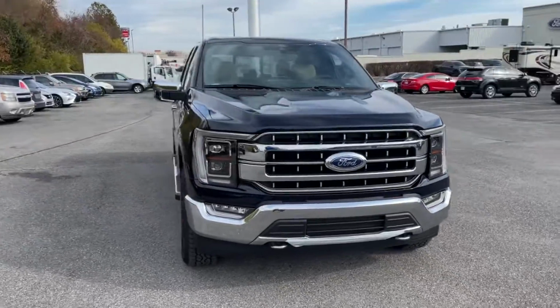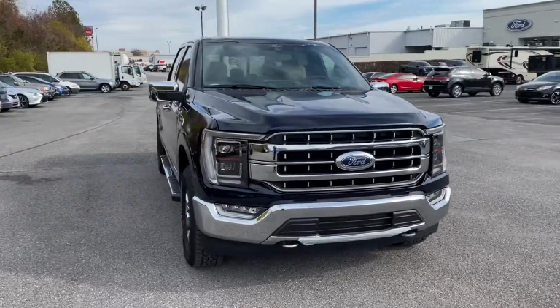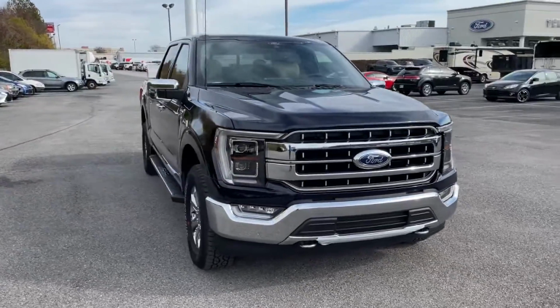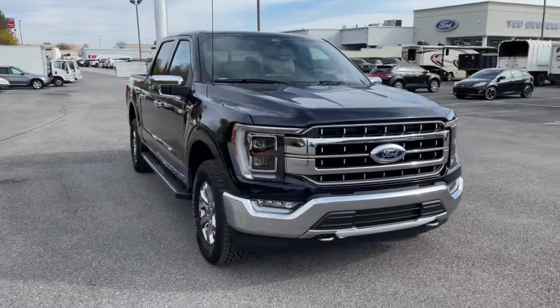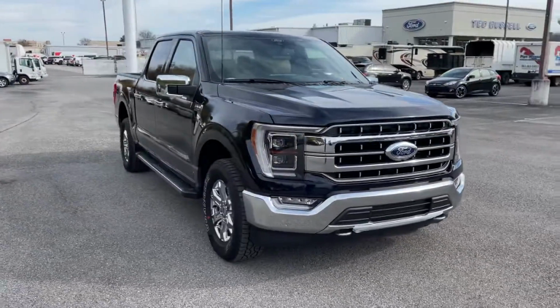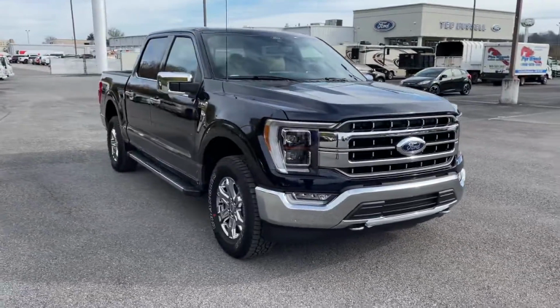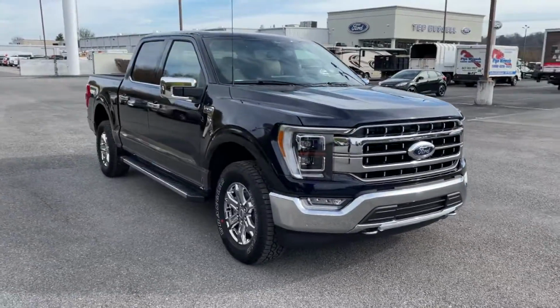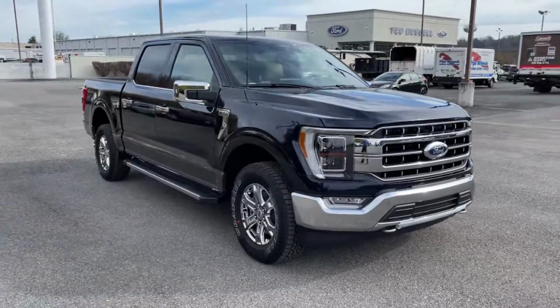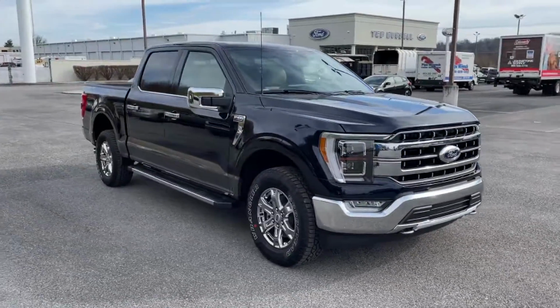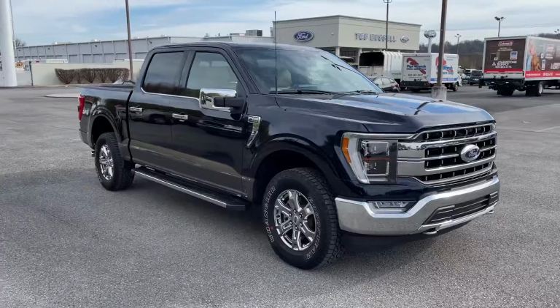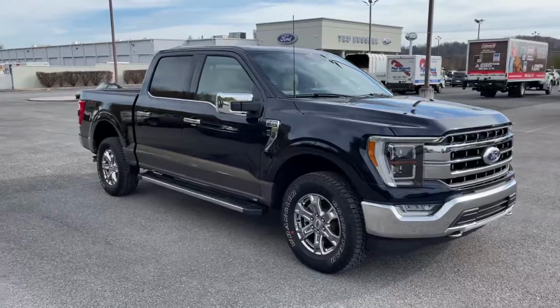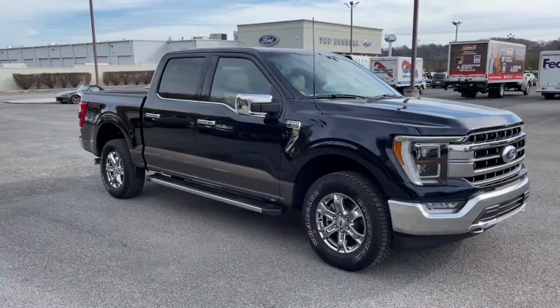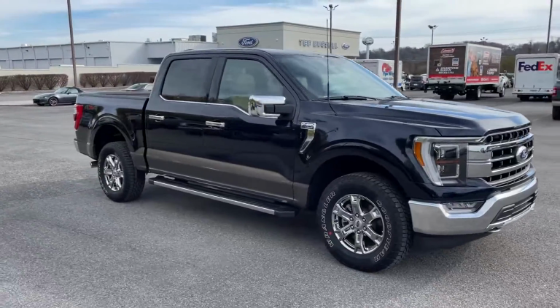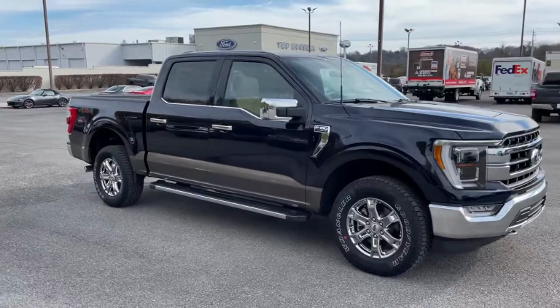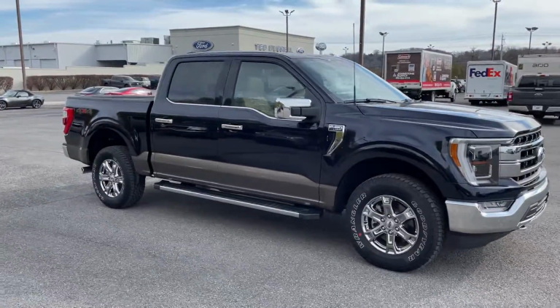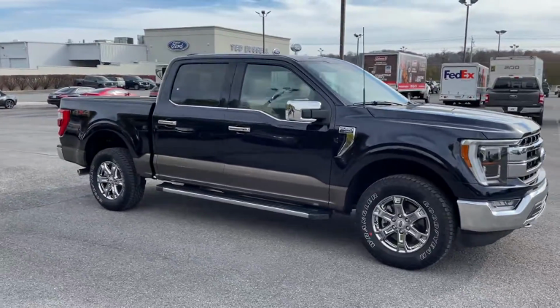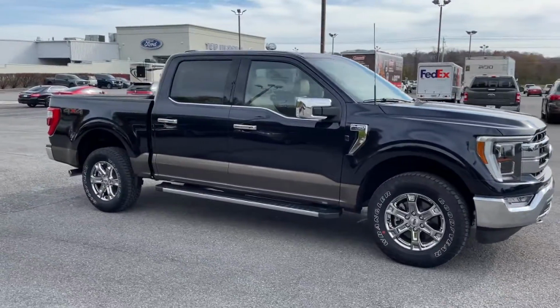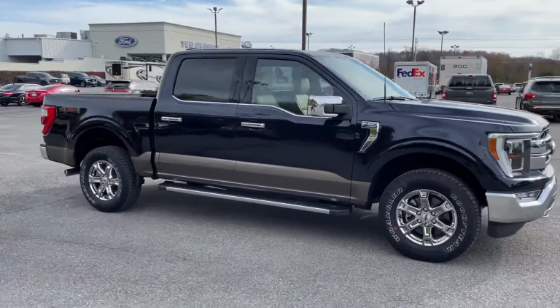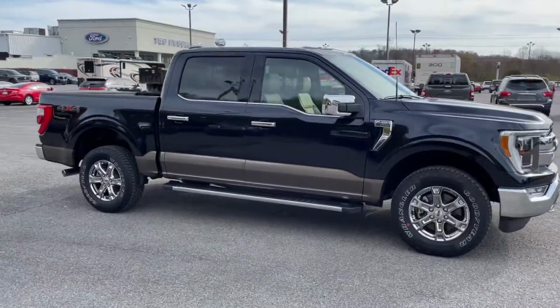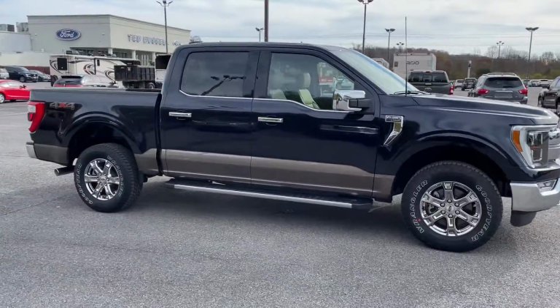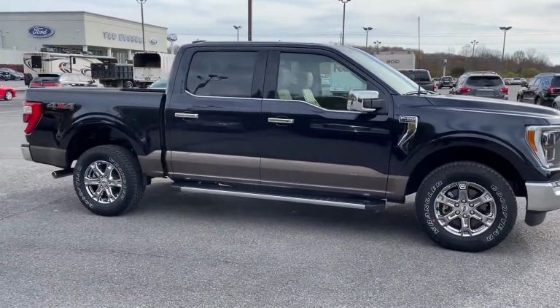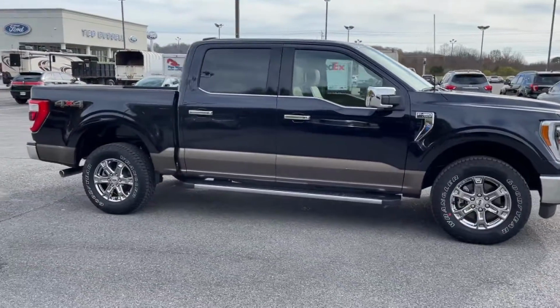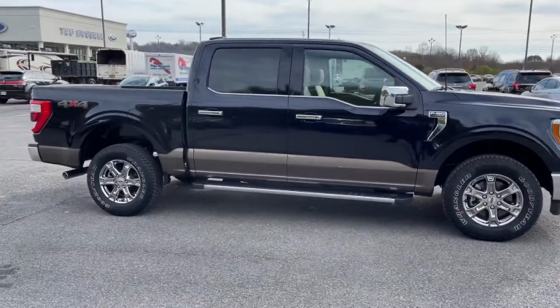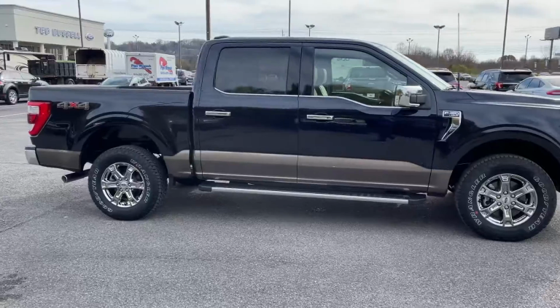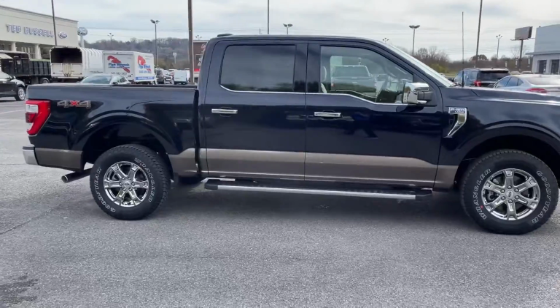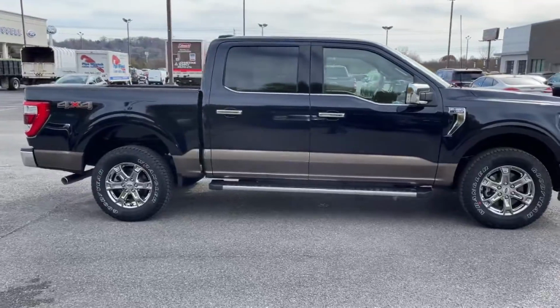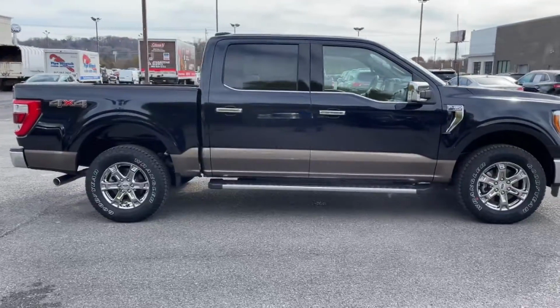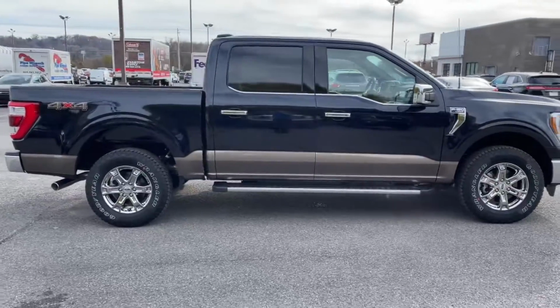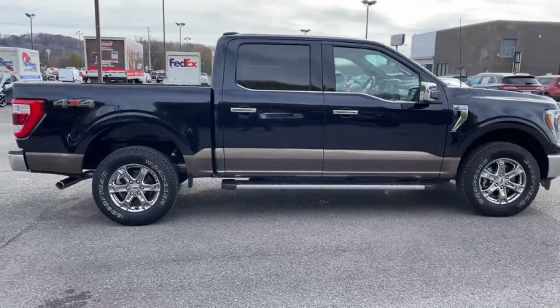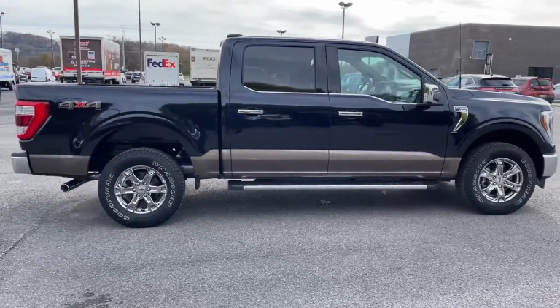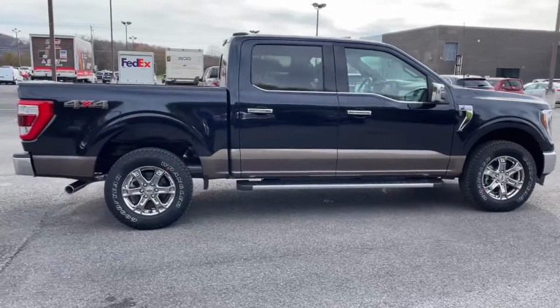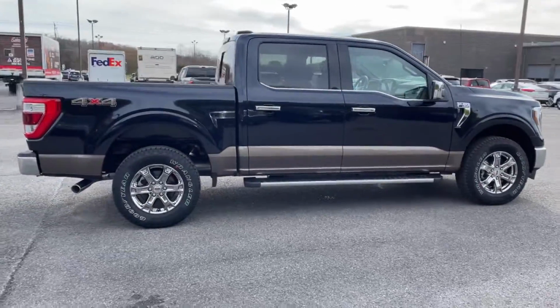It's got the signature LED lighting, the adaptive LEDs, full panoramic moonroof, and a nice two-tone paint job here.